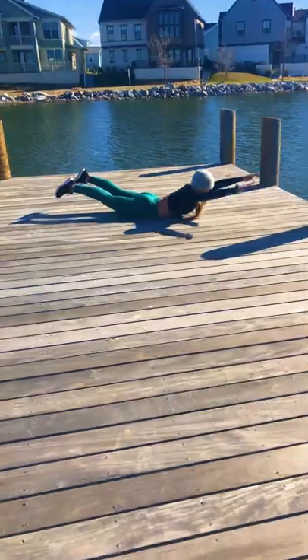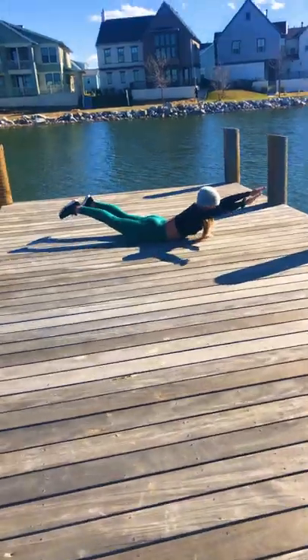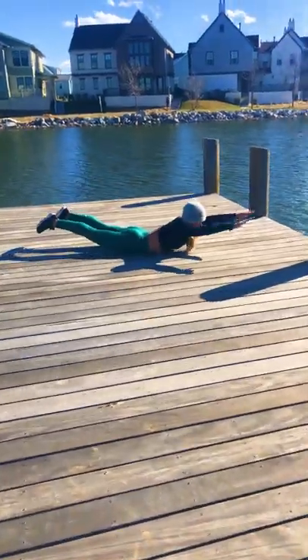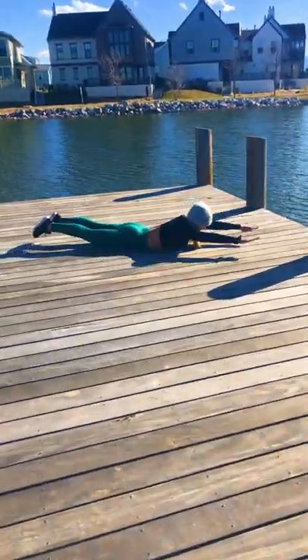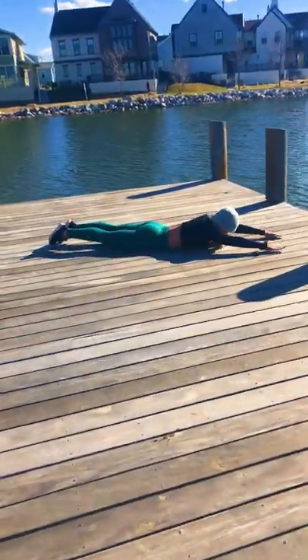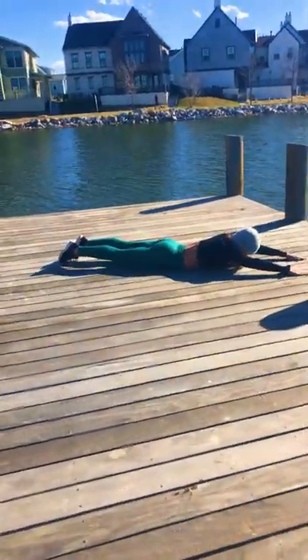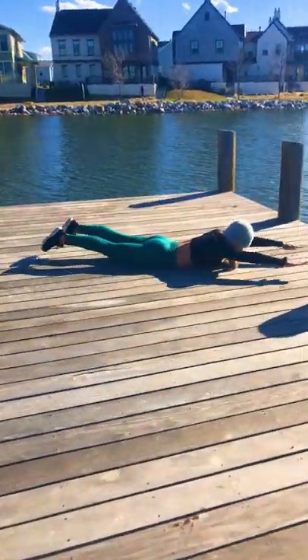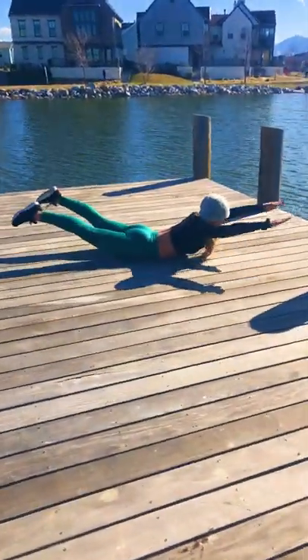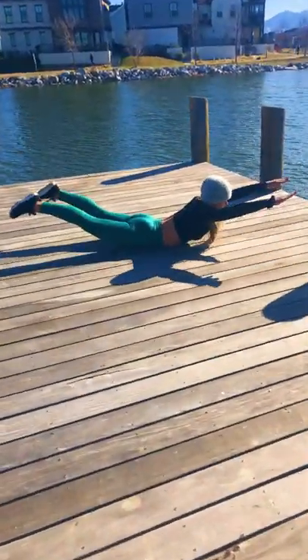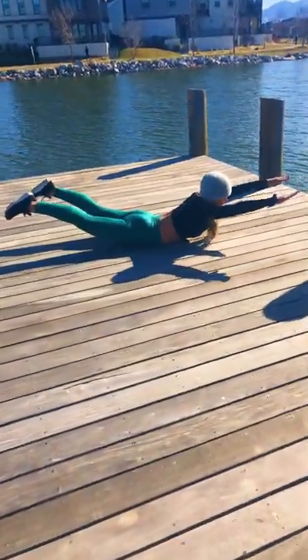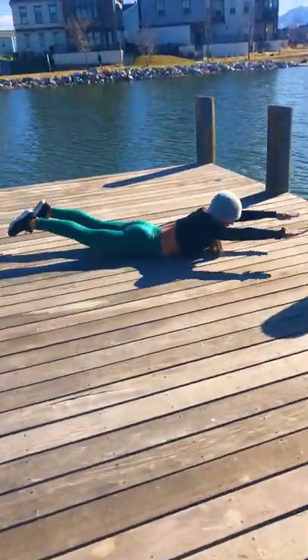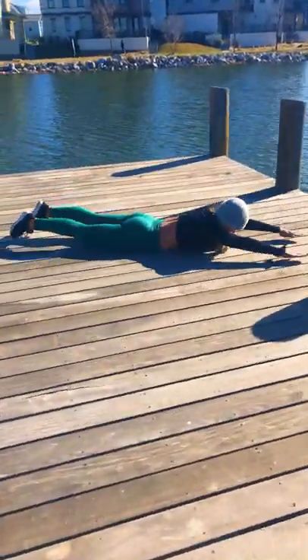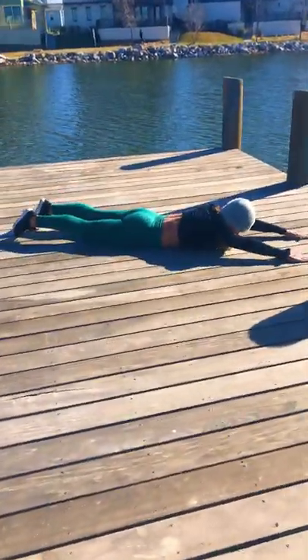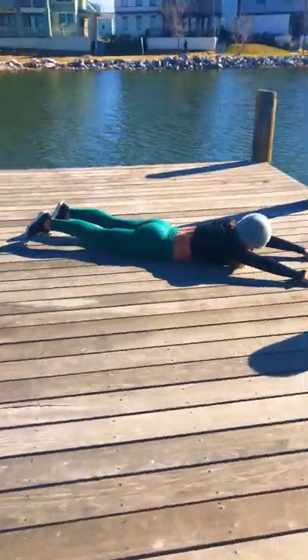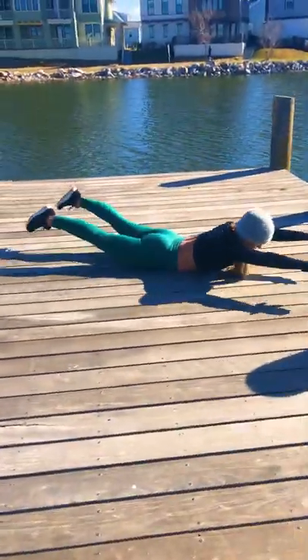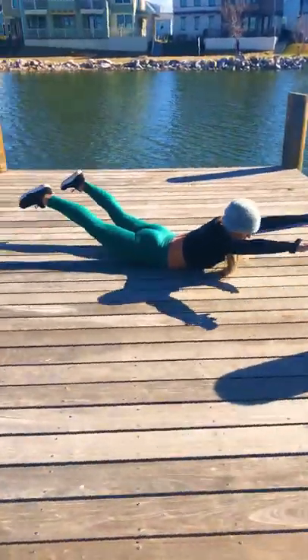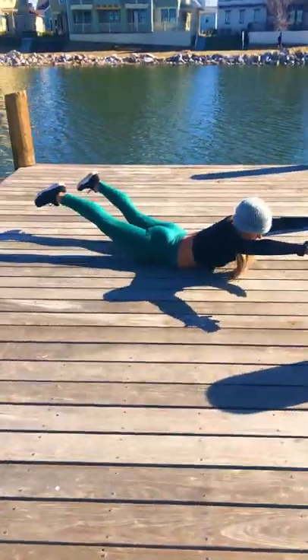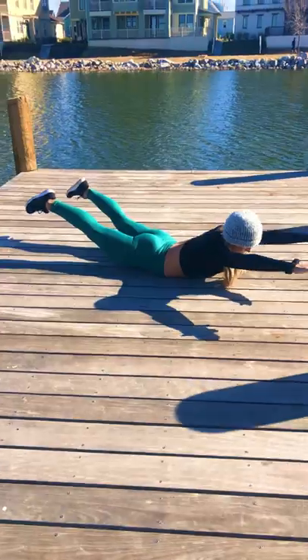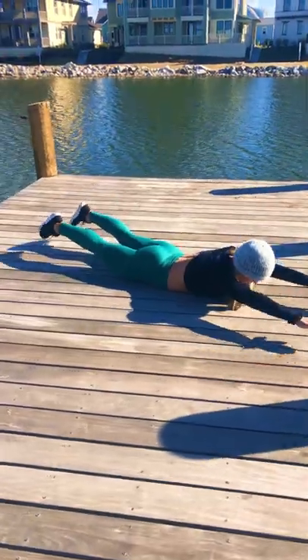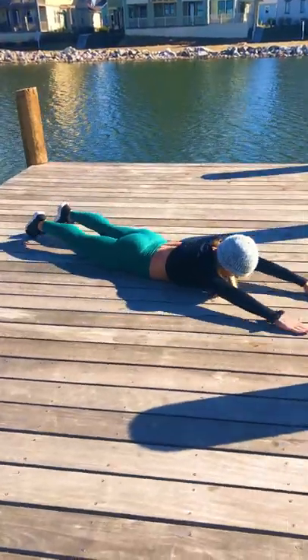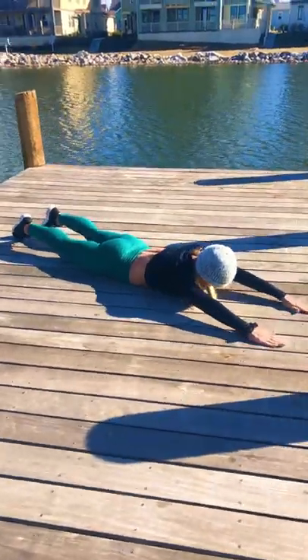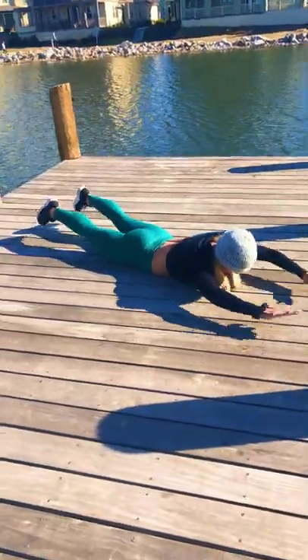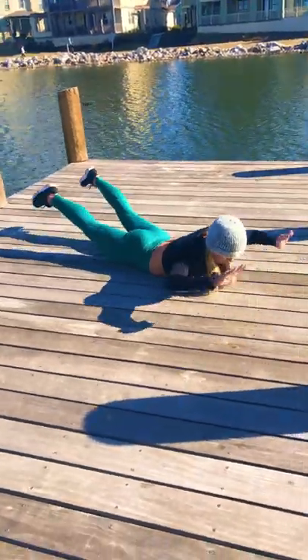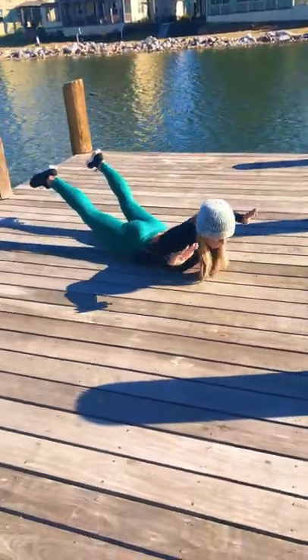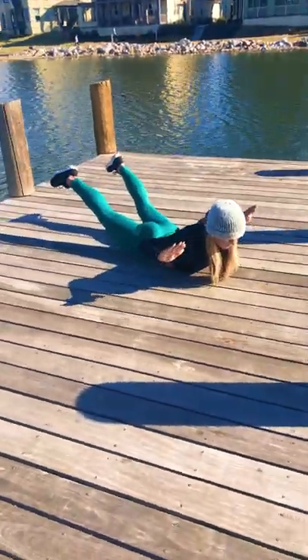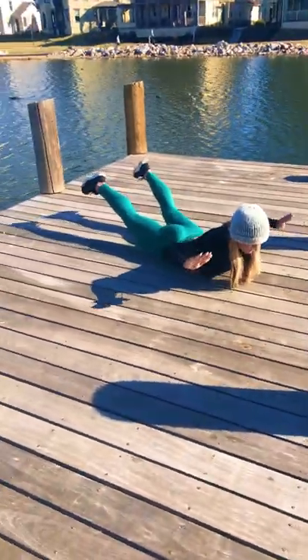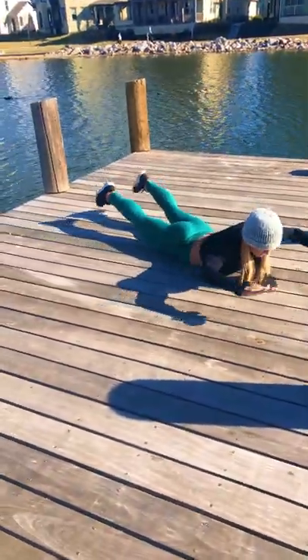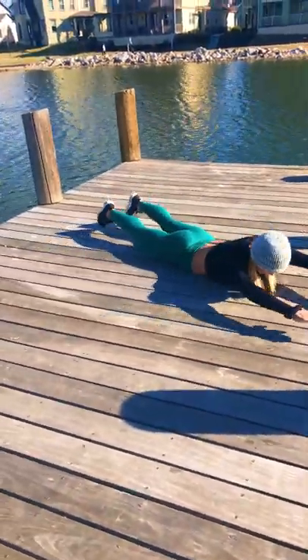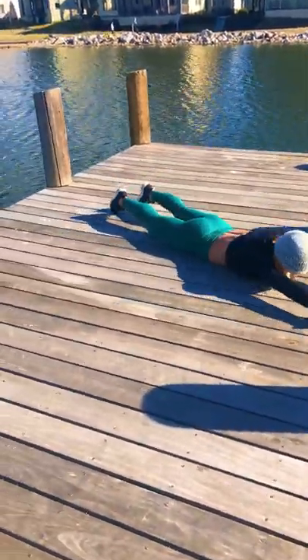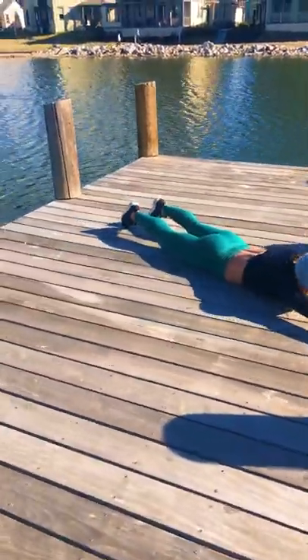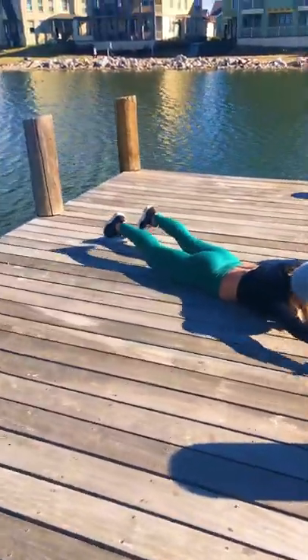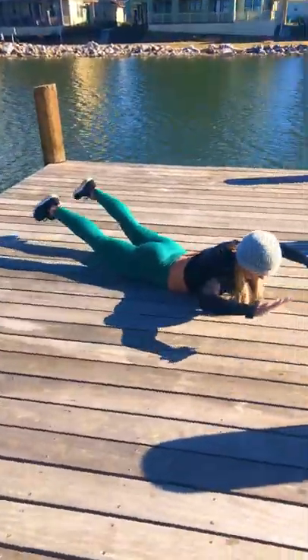All right, week four Thursday circuit right here for my fit from home program. So we're starting off with Superman. Every exercise is 30 seconds on, 30 seconds rest, four rounds total.